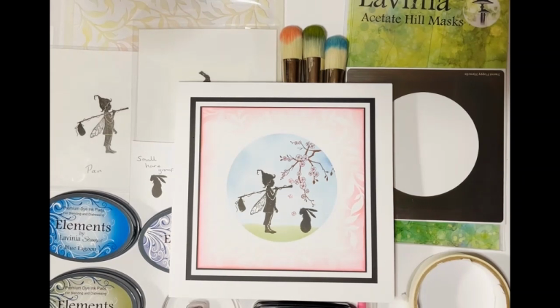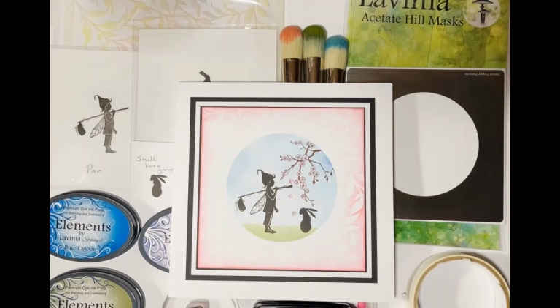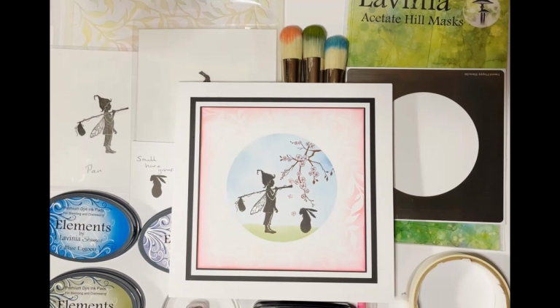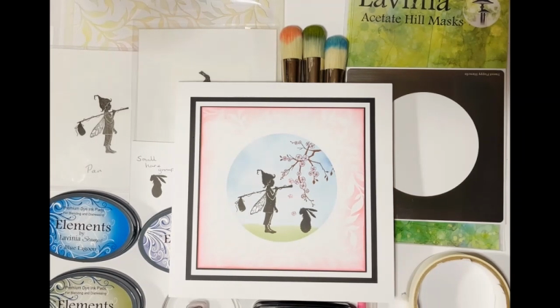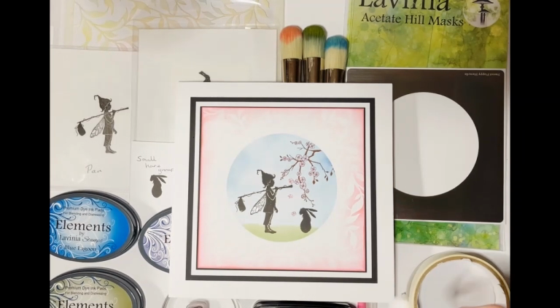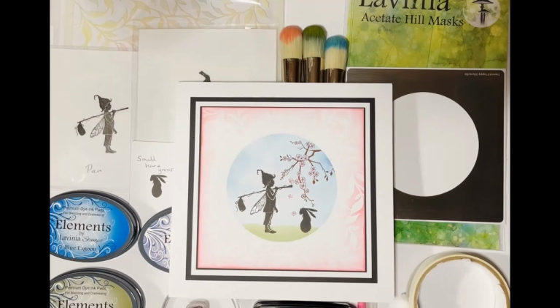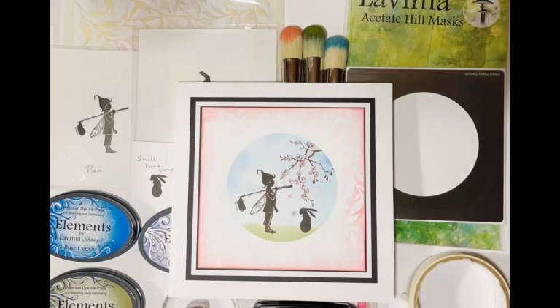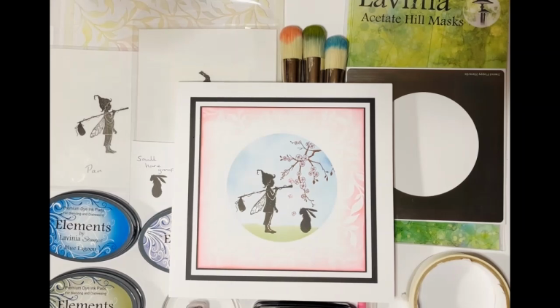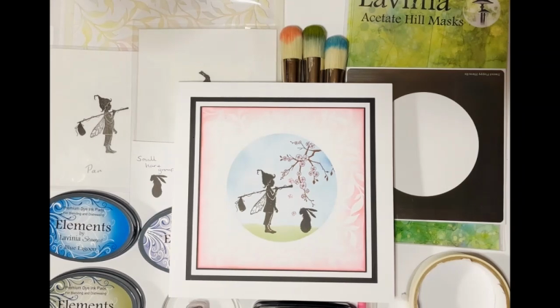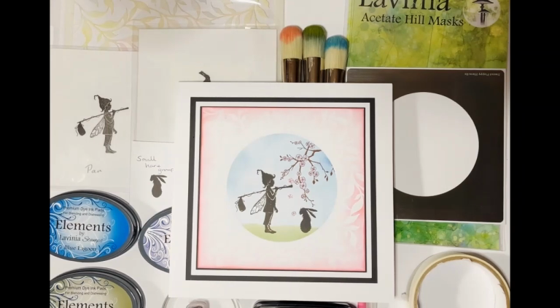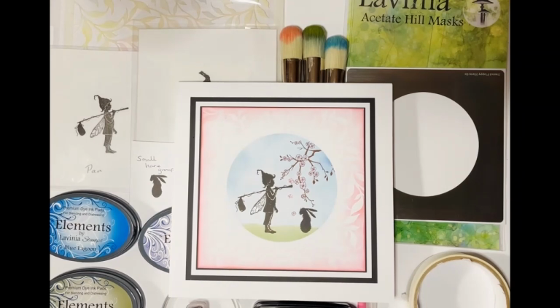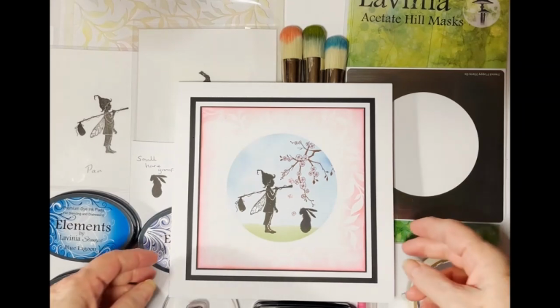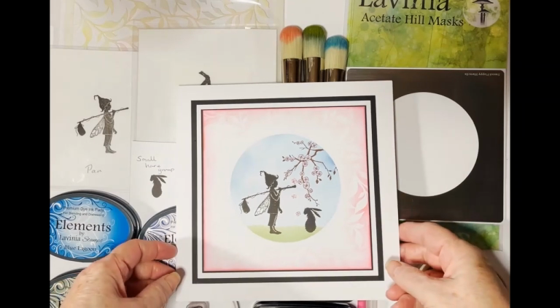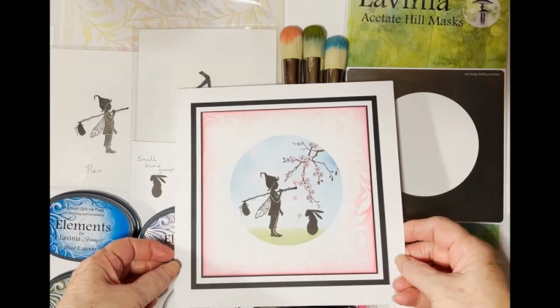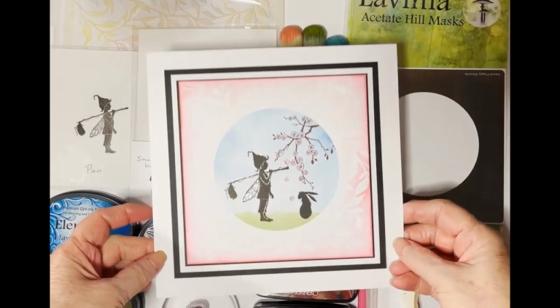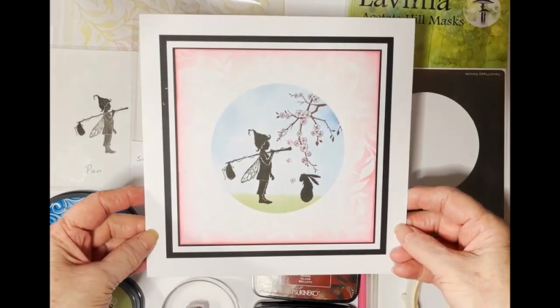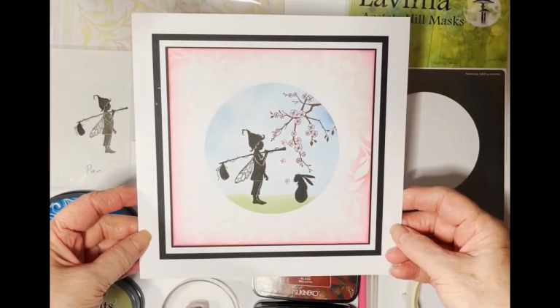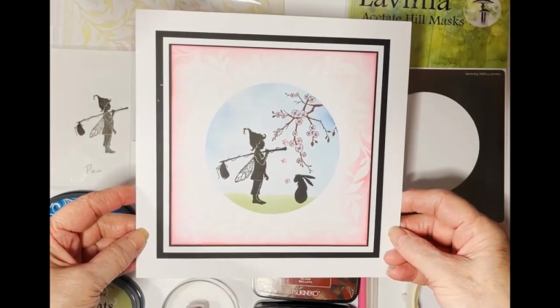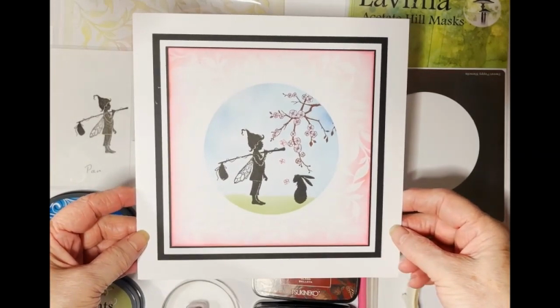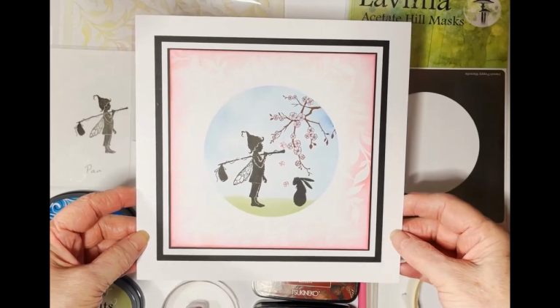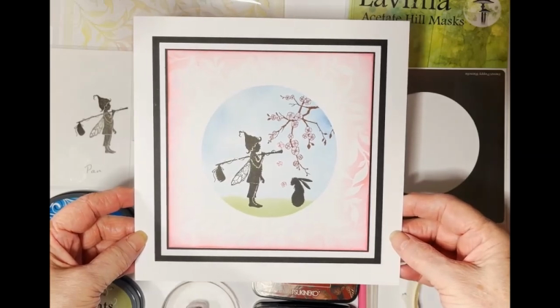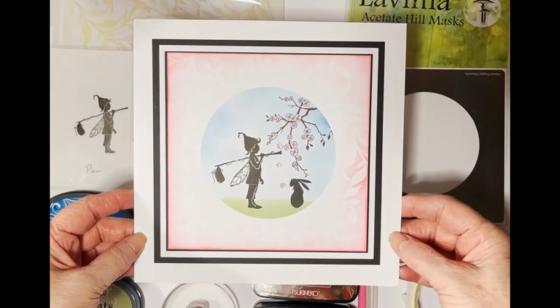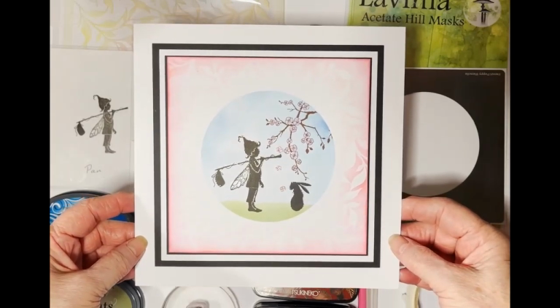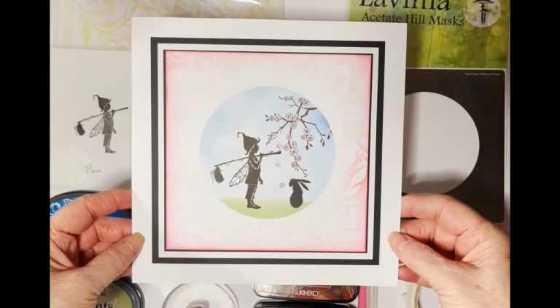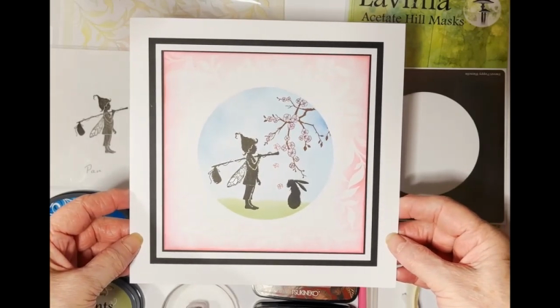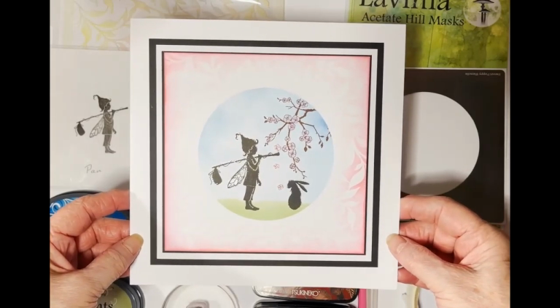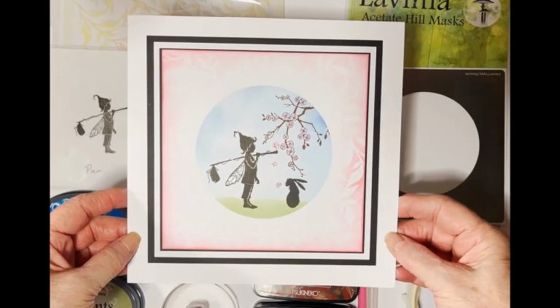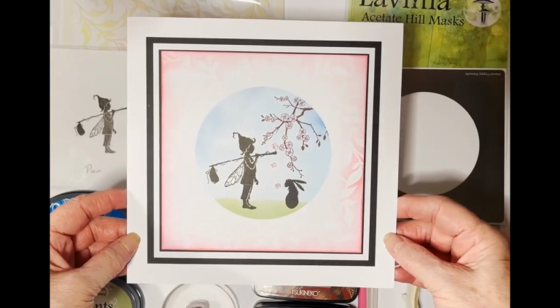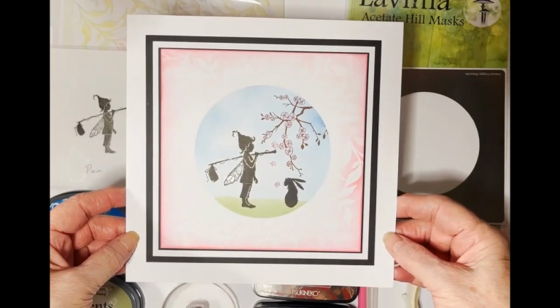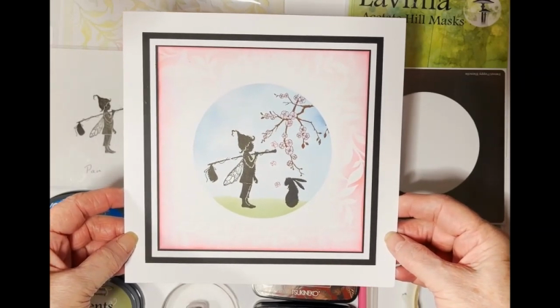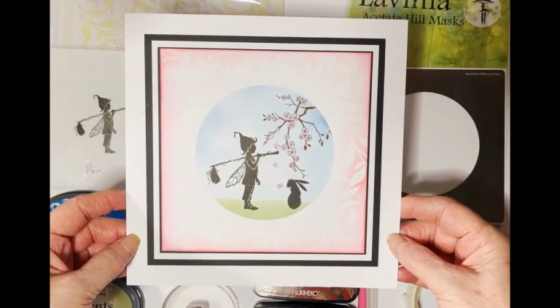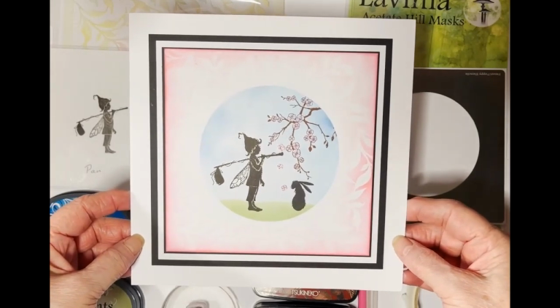Hello, welcome to another Lavinia Stamps tutorial. For today's tutorial I'm going to demonstrate how to make this lovely card. I've called it 'Pan Meeting a Hare on a Spring Morning'.